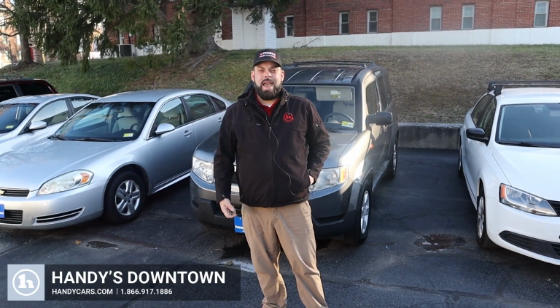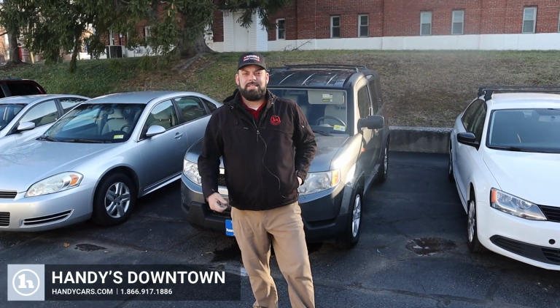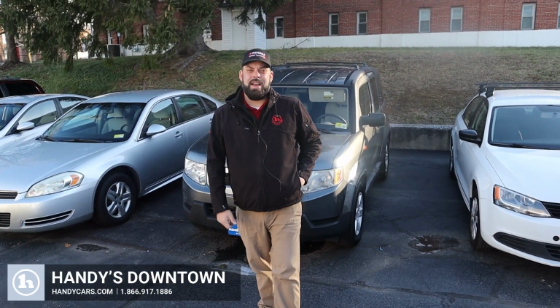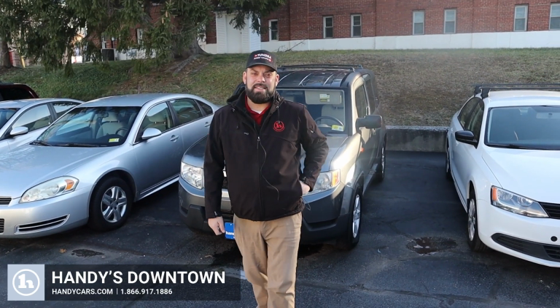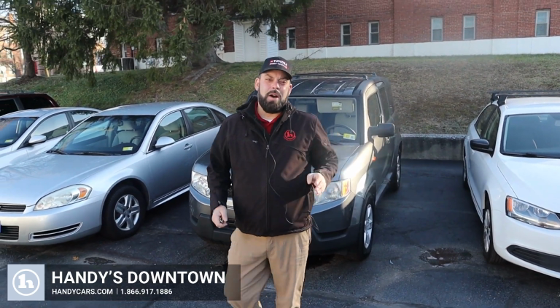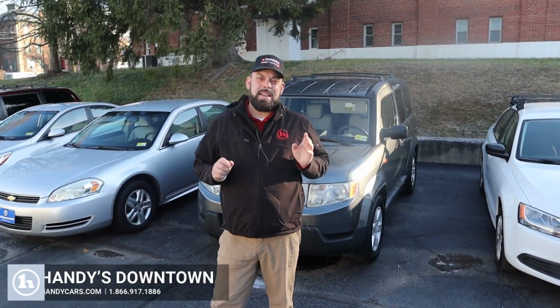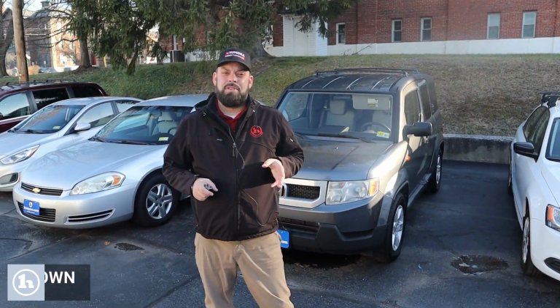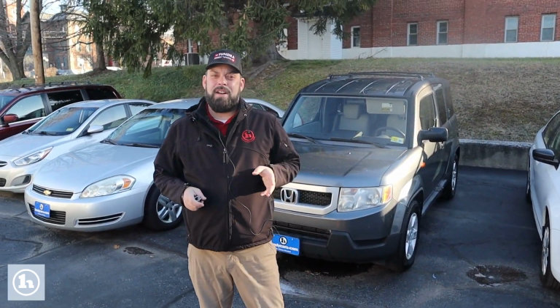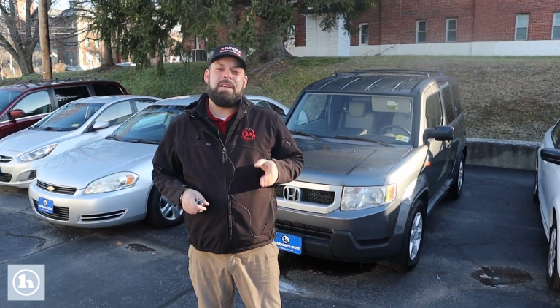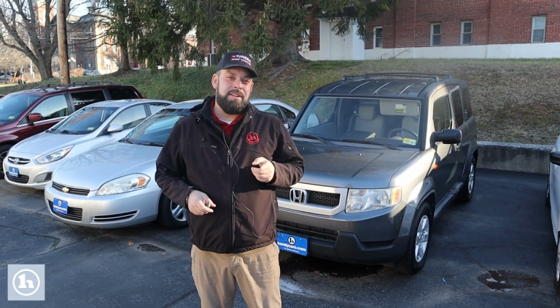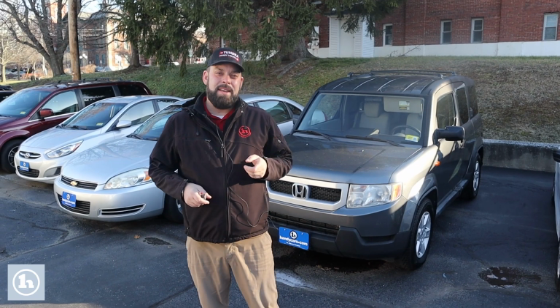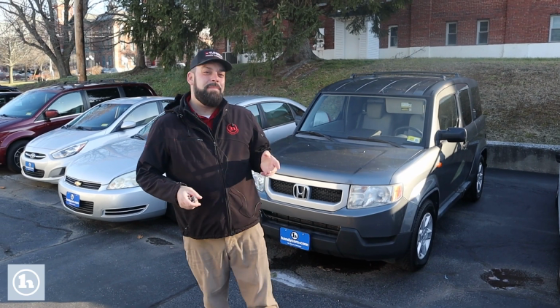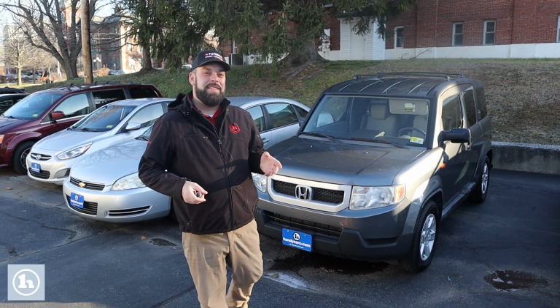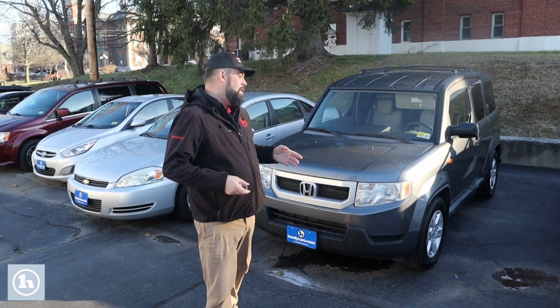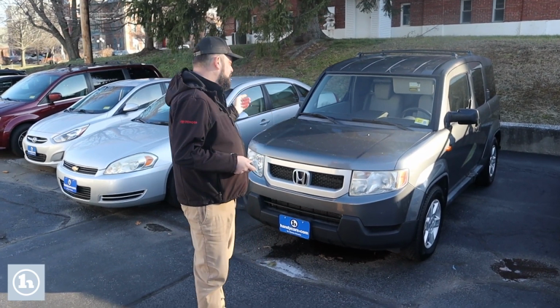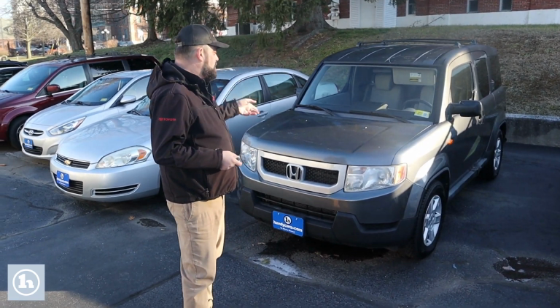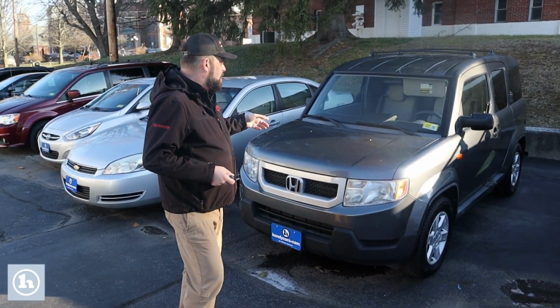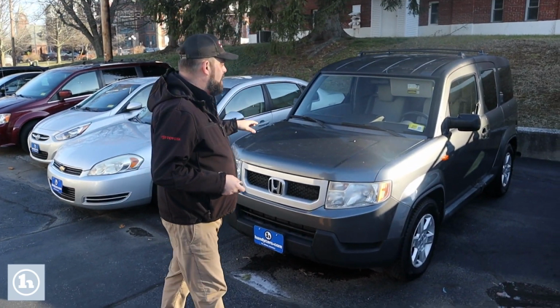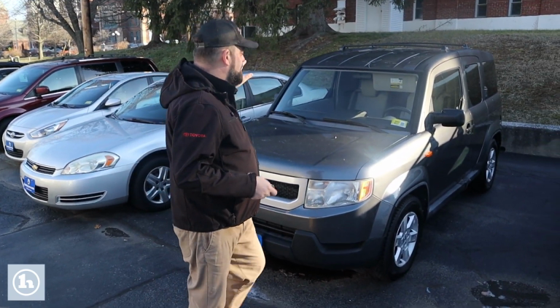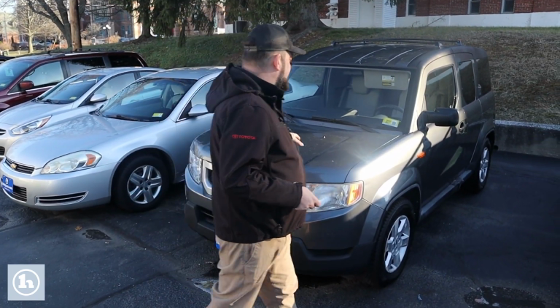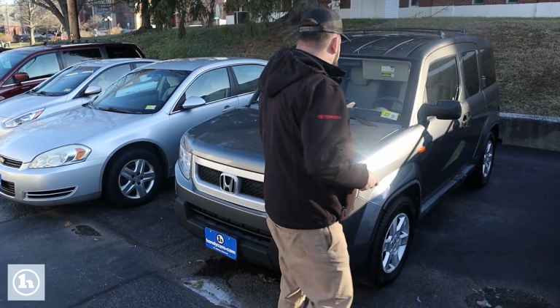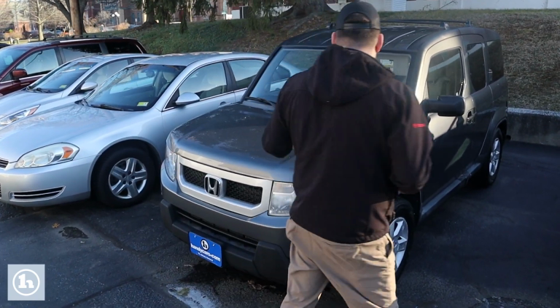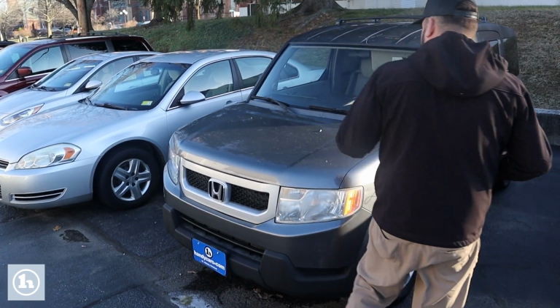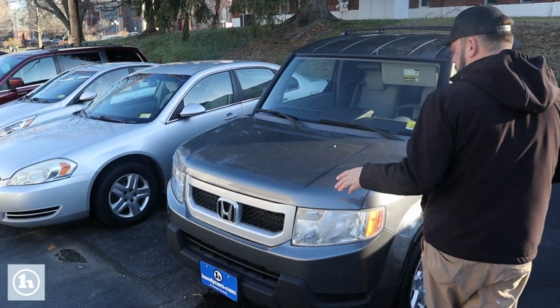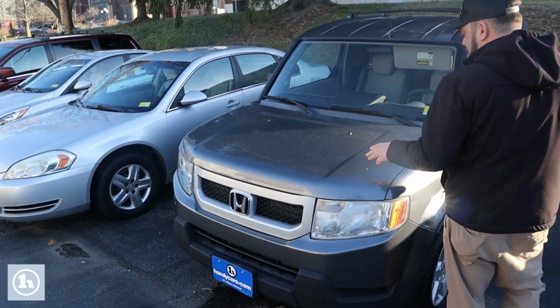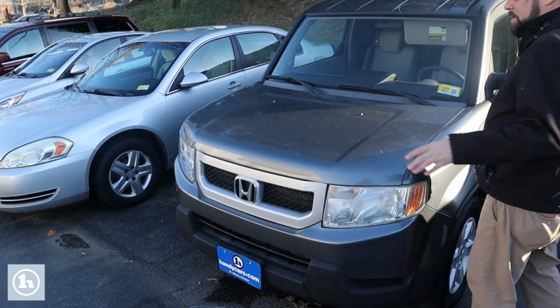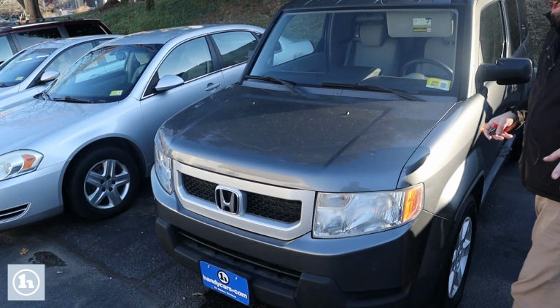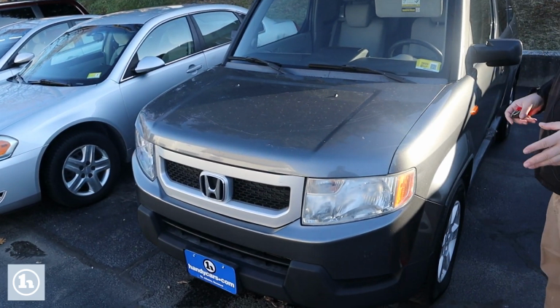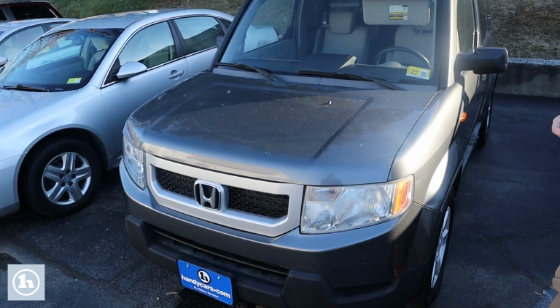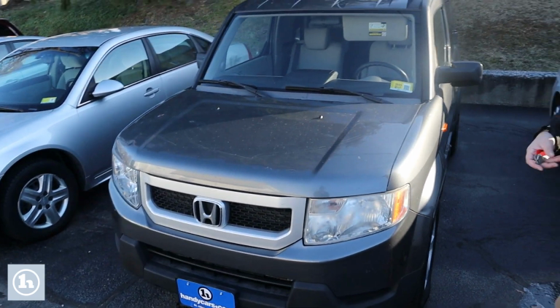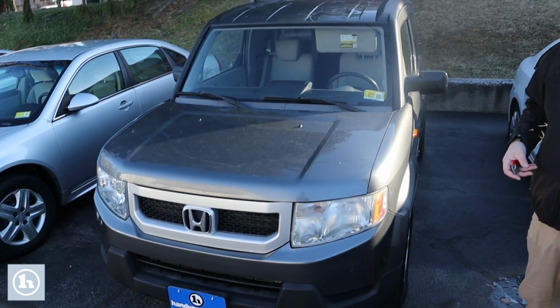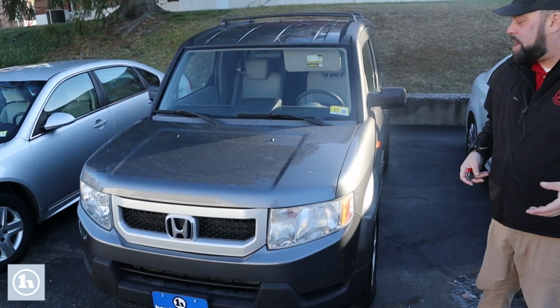Hey Will, Zach here at Handys. So does that Subaru you're driving around in have you out of your element? Let me show you this guy right here. So this Honda Element is an as-is vehicle. I'll start with the stuff that kind of detracts a little bit — as-is means it did not go through the shop.